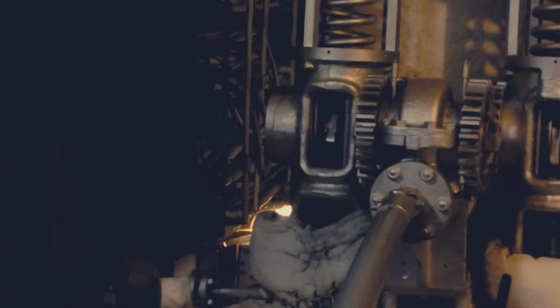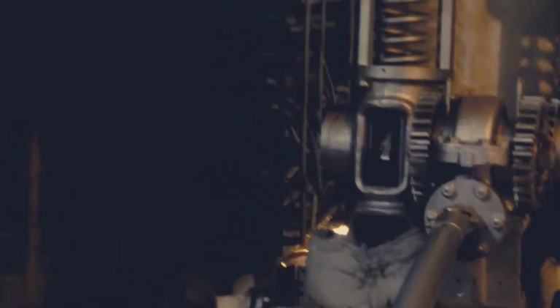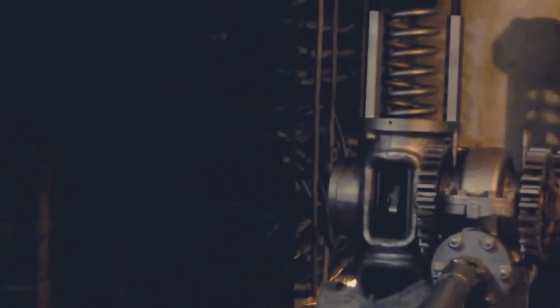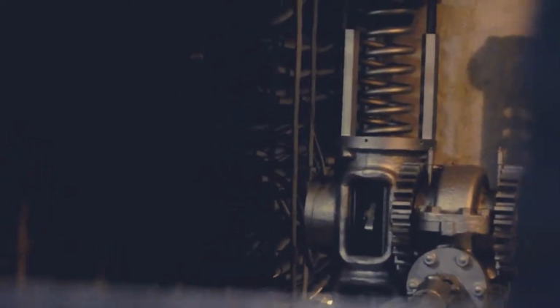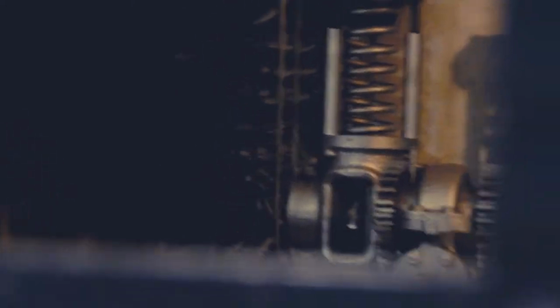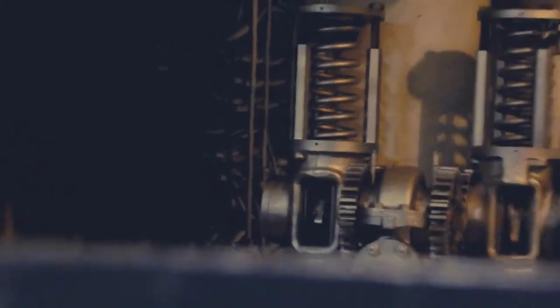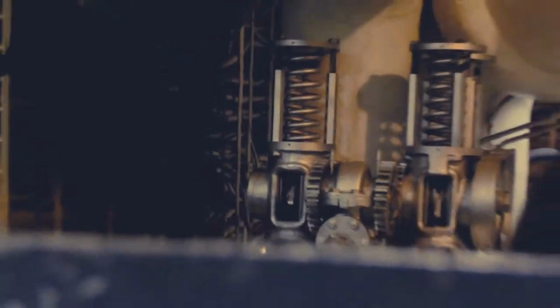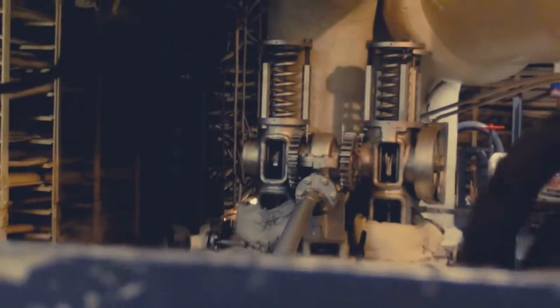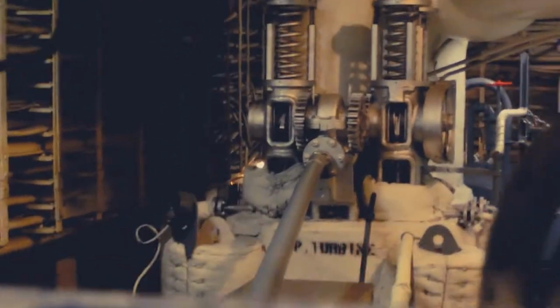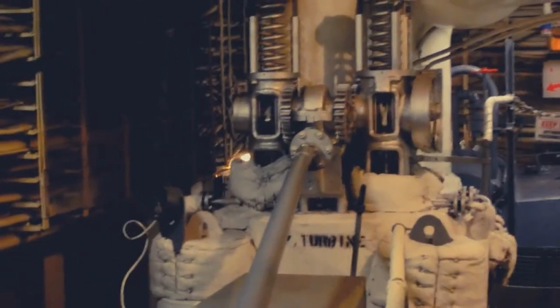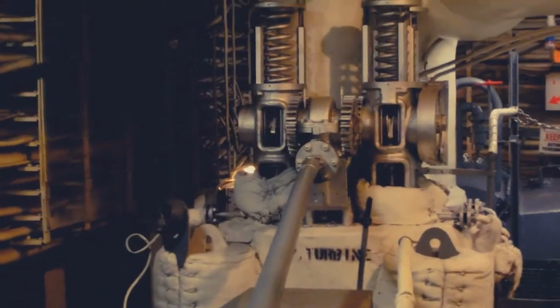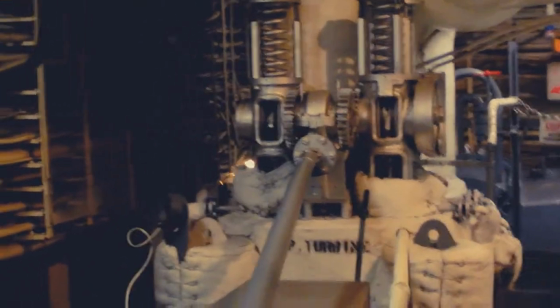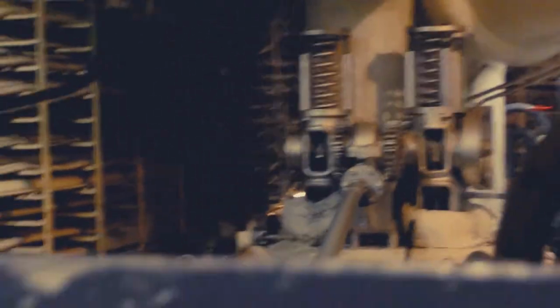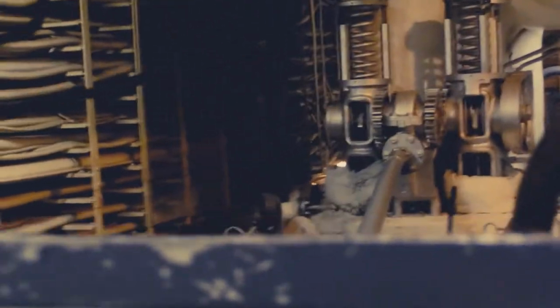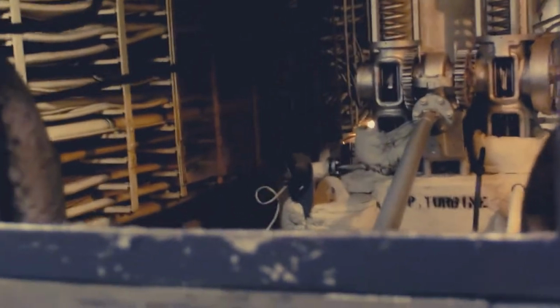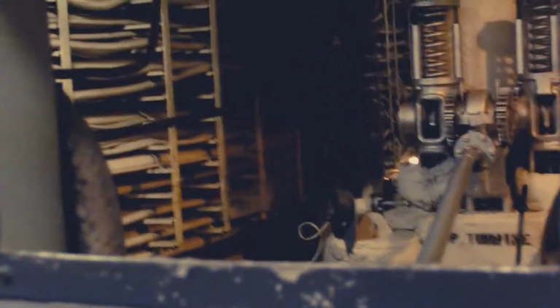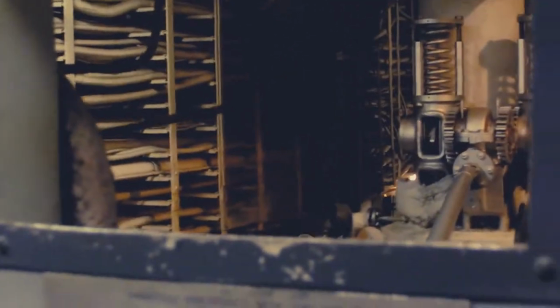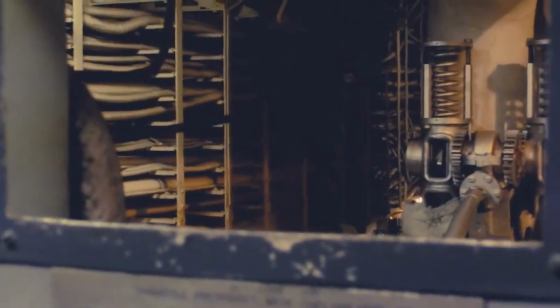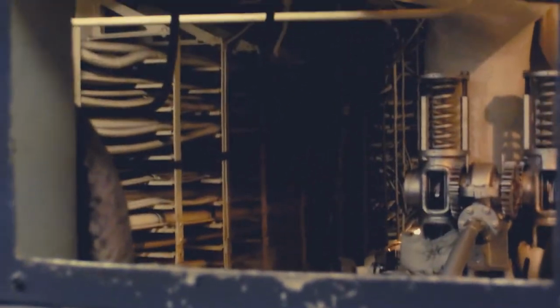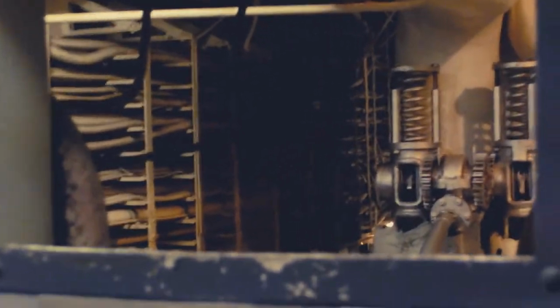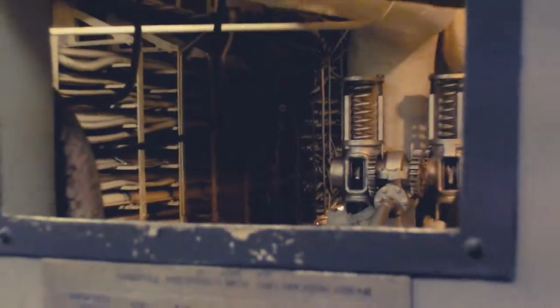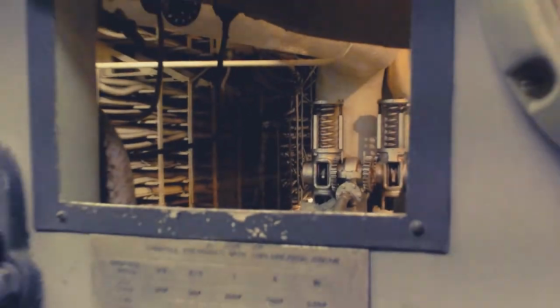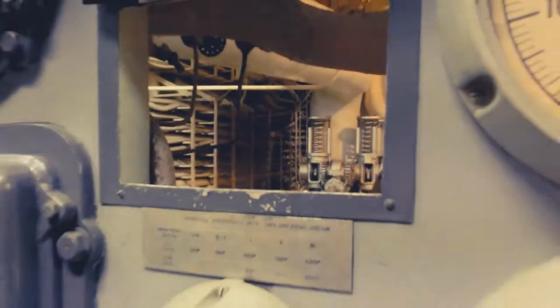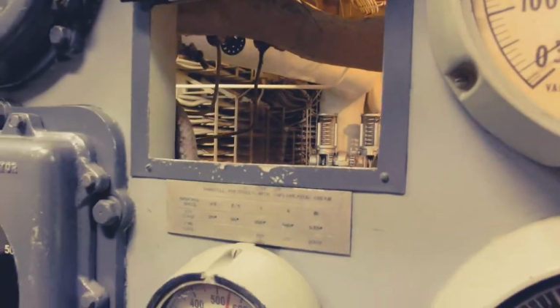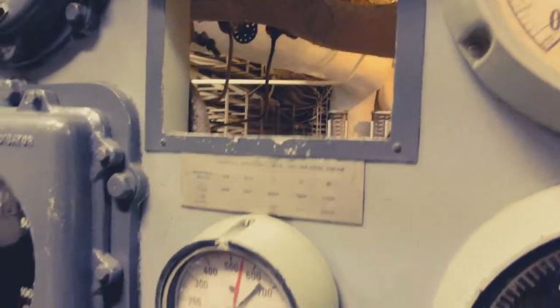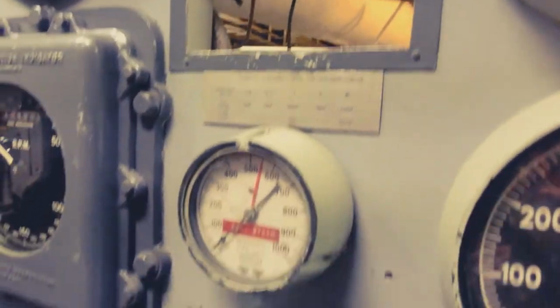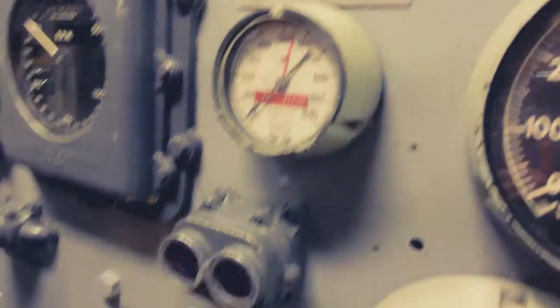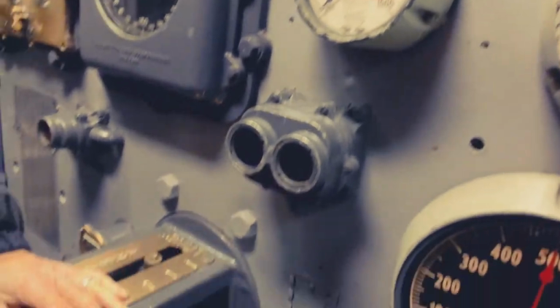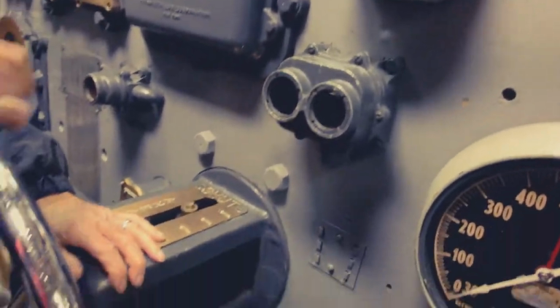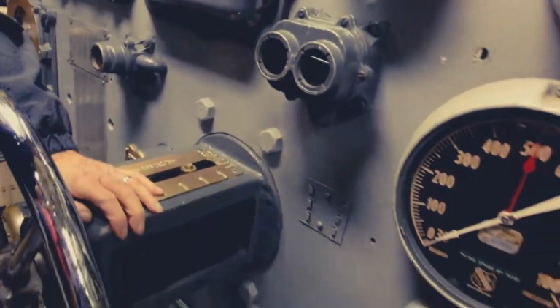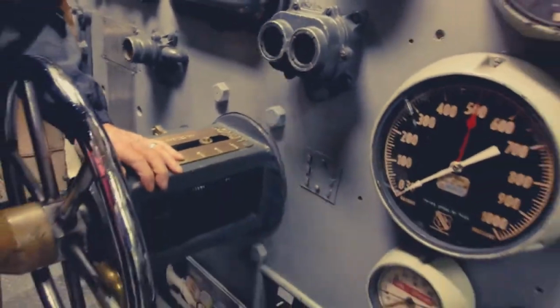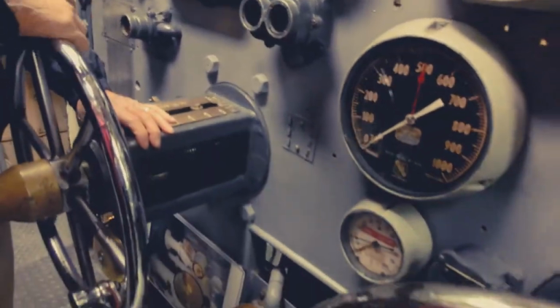Back there on the wall, if you look under the red arrow, you can see the propeller shaft reflected in the mirror above it.